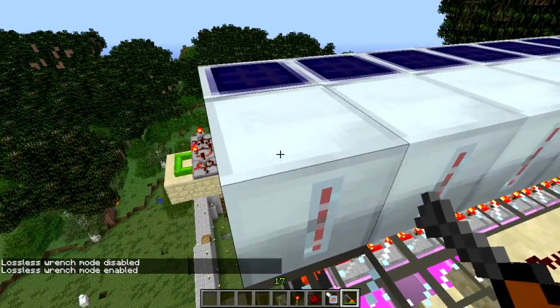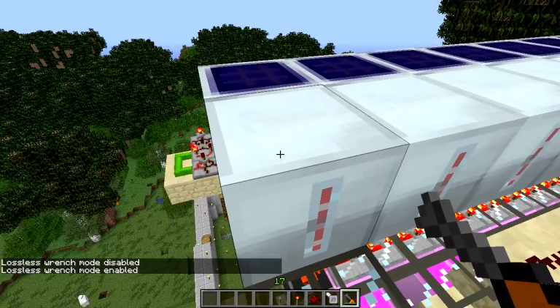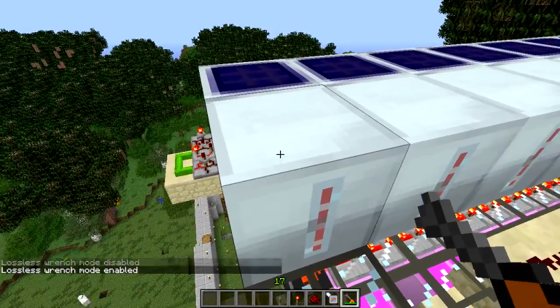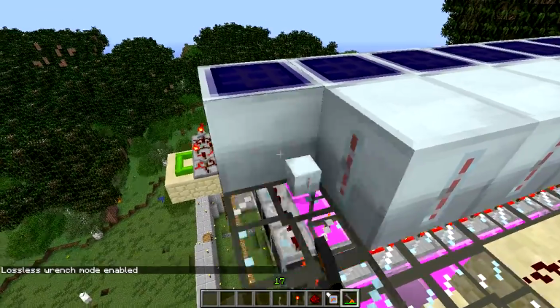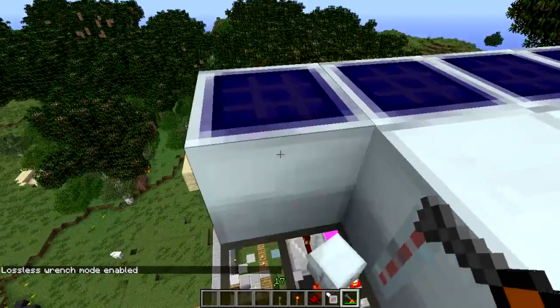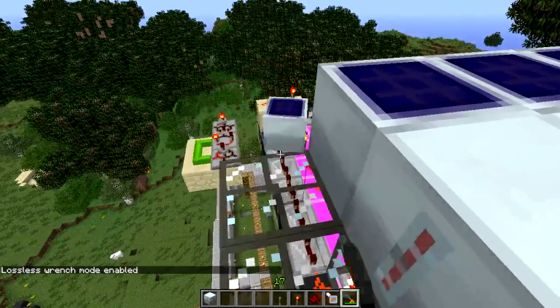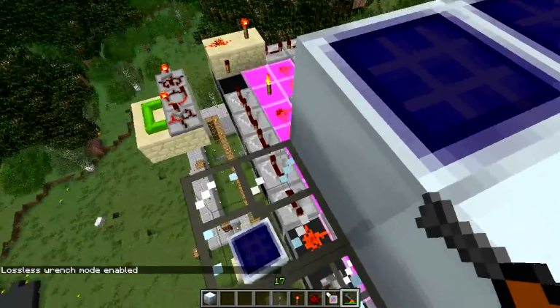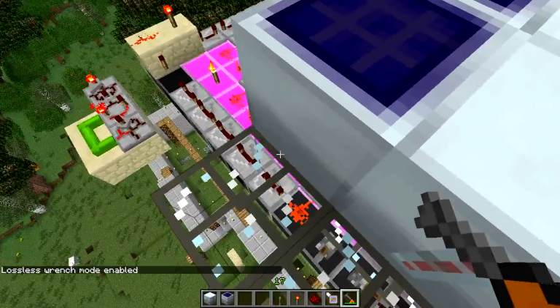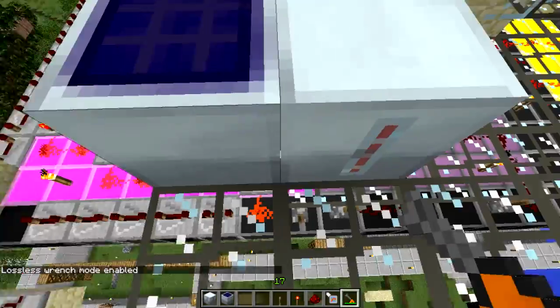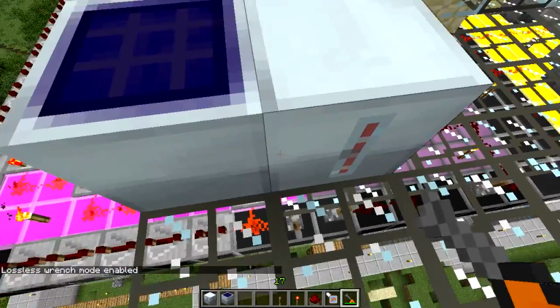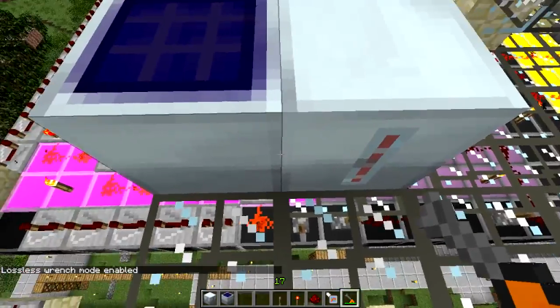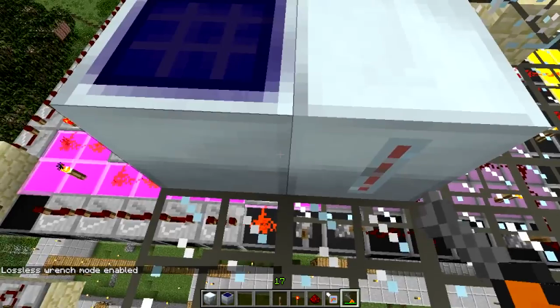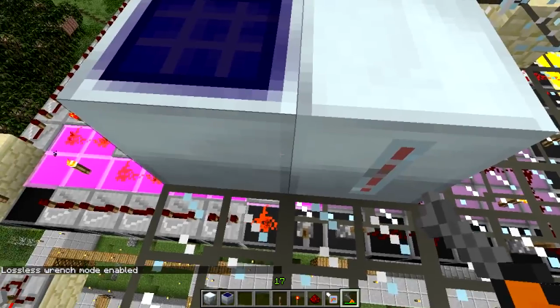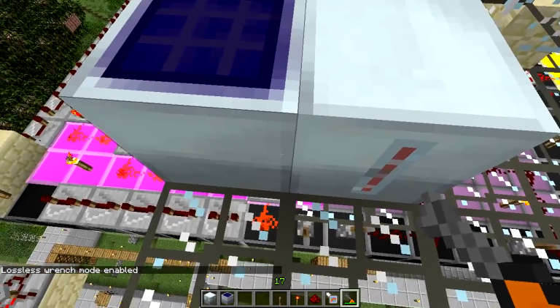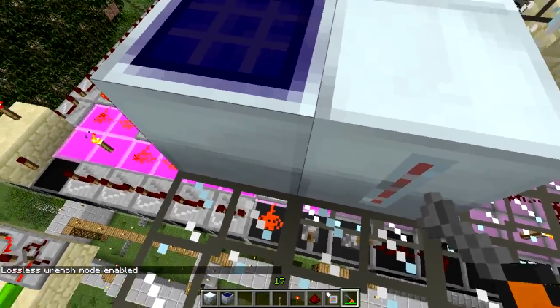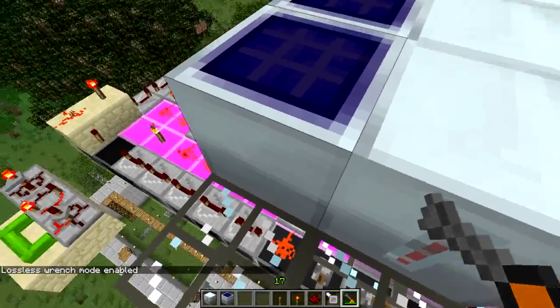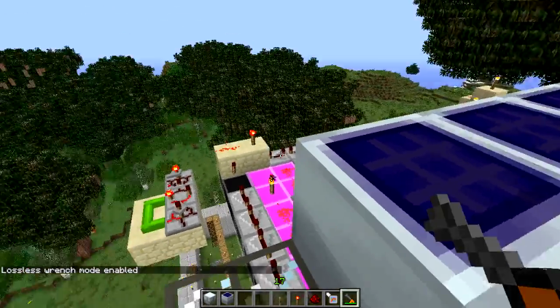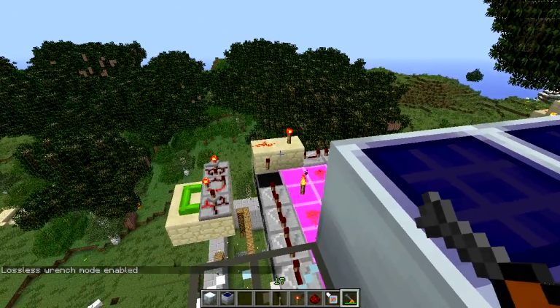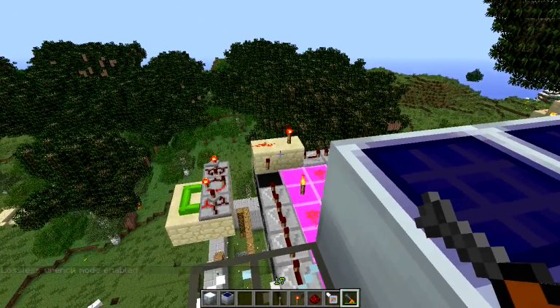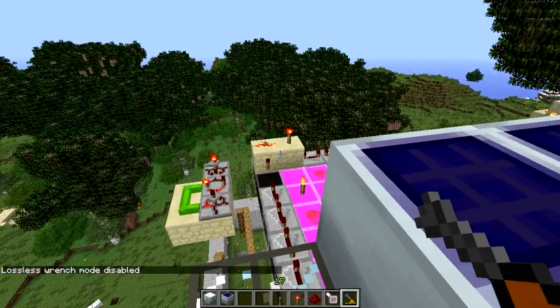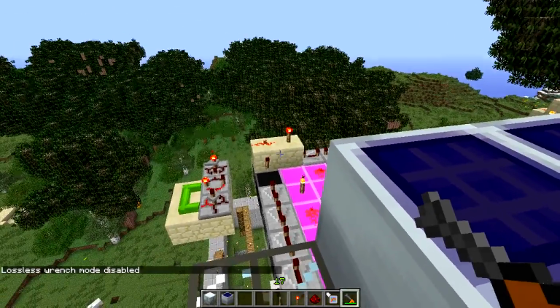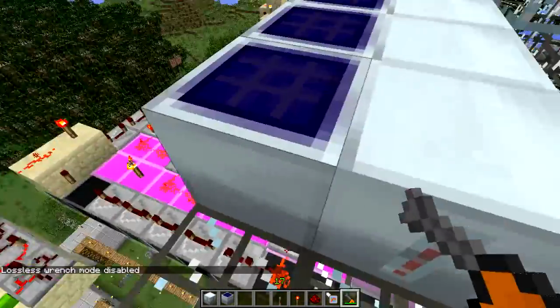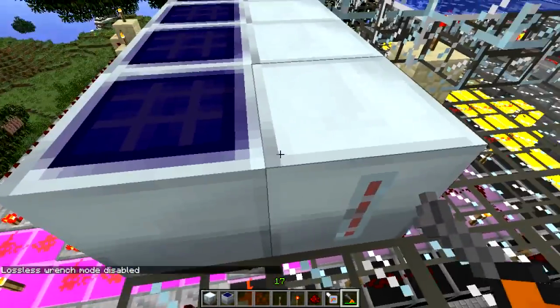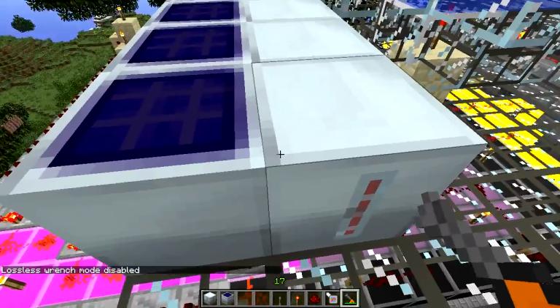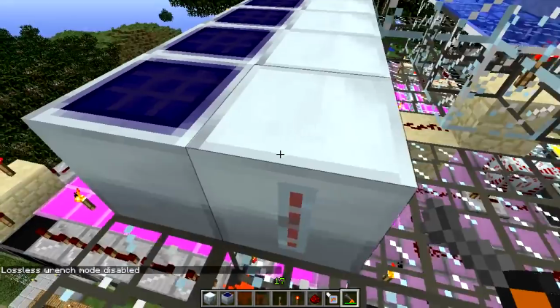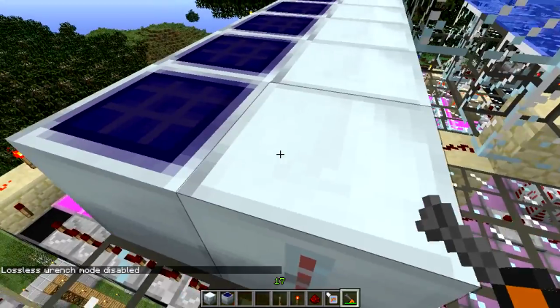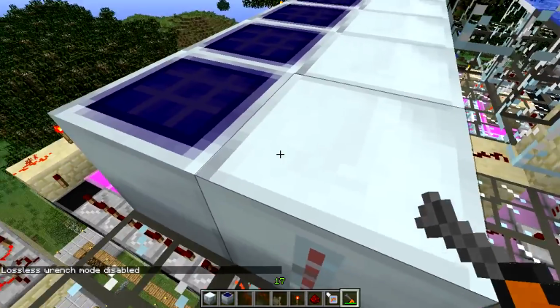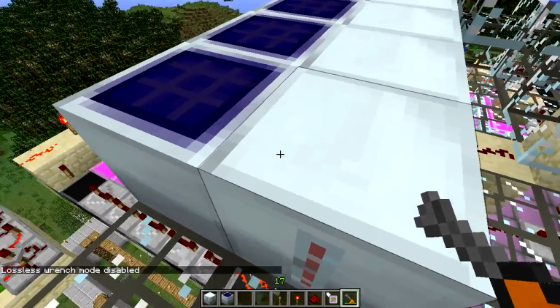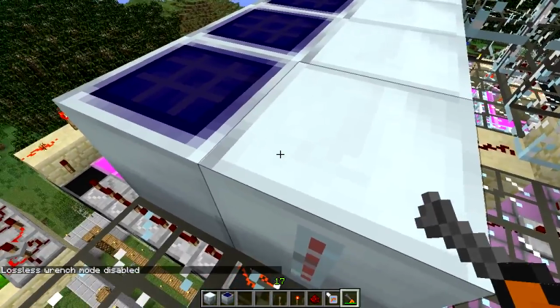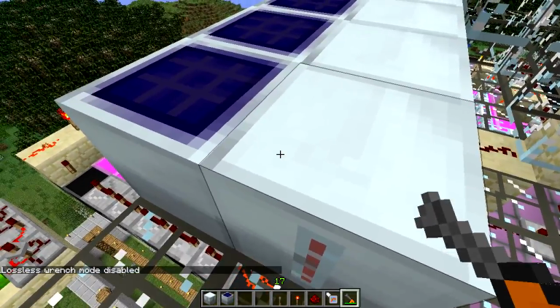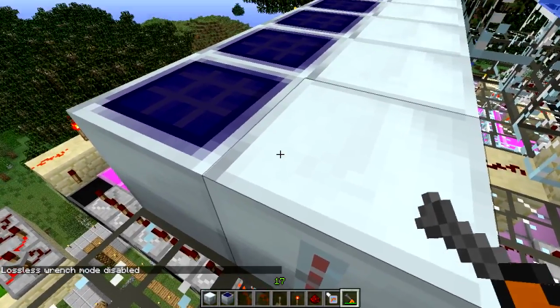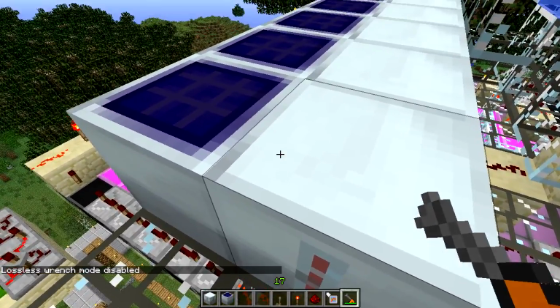Lossless wrench mode costs a lot, but it guarantees that when you pick something up, it will not be destroyed. In fact, it costs just about 10,000 energy units, which is how much the wrench will store.